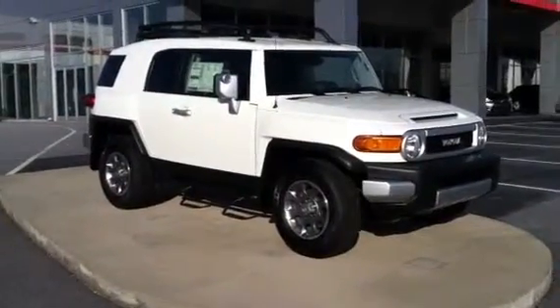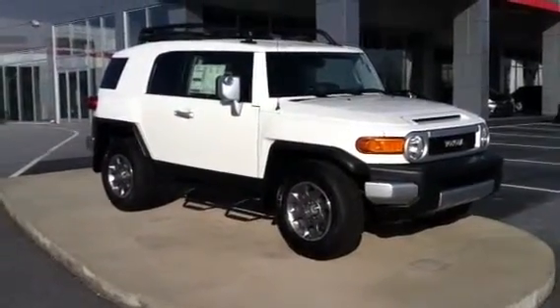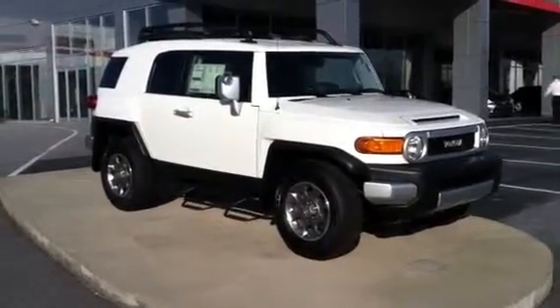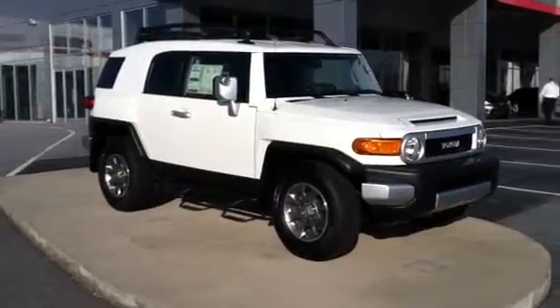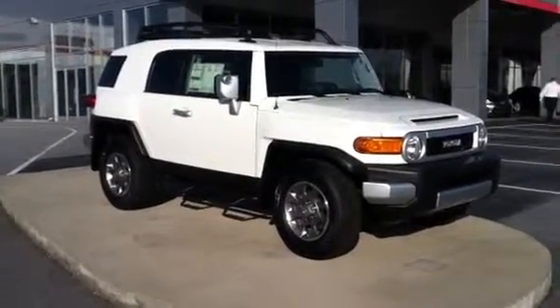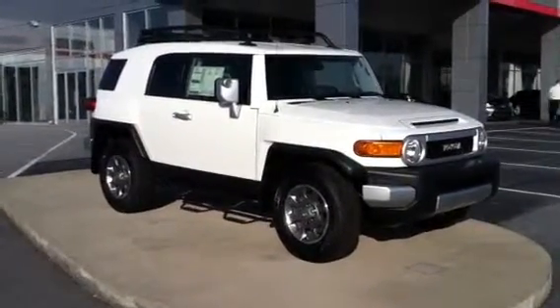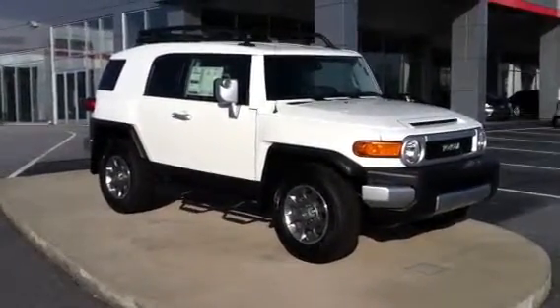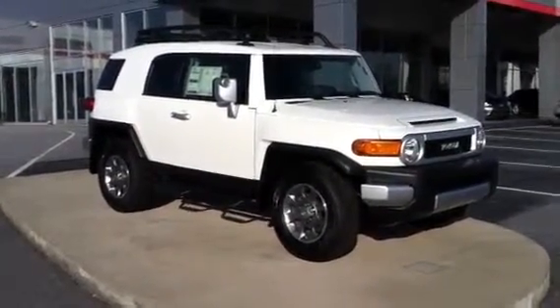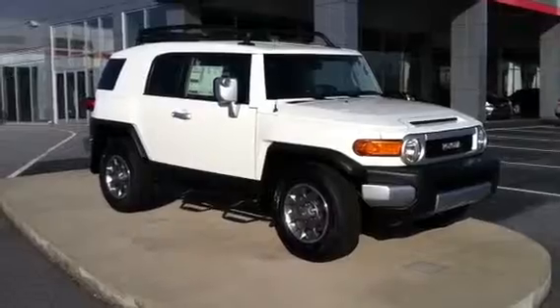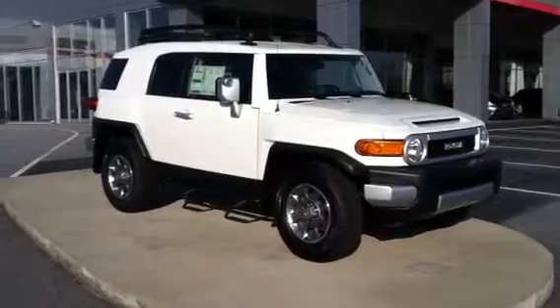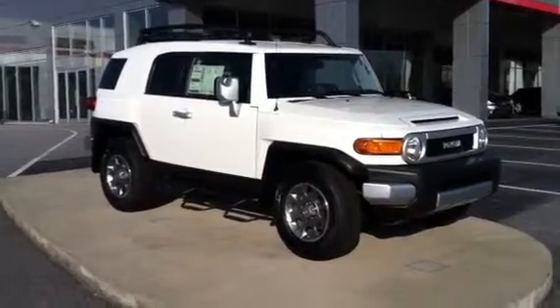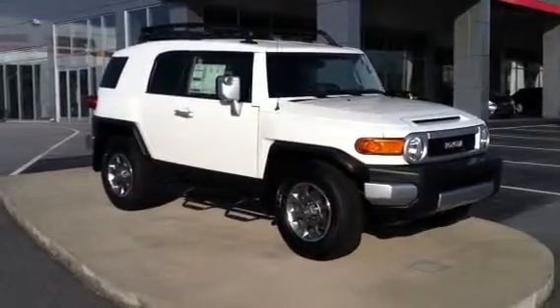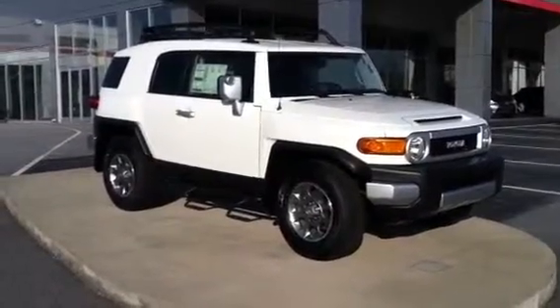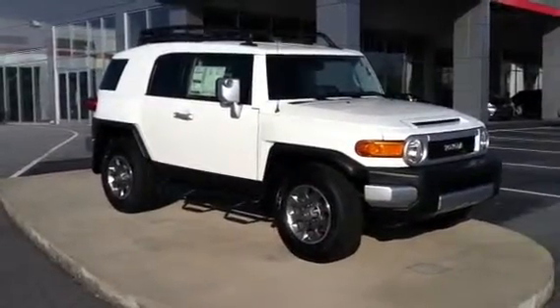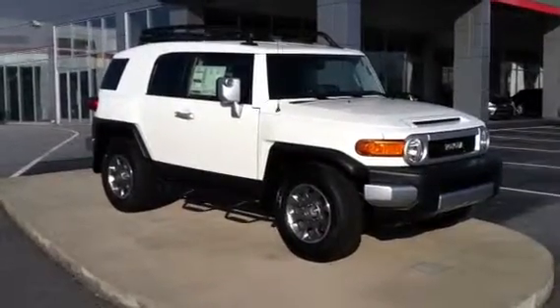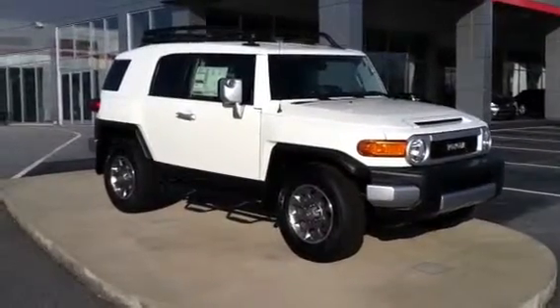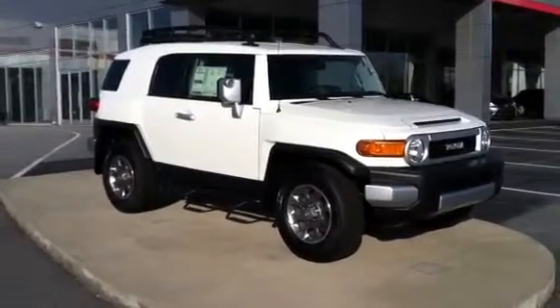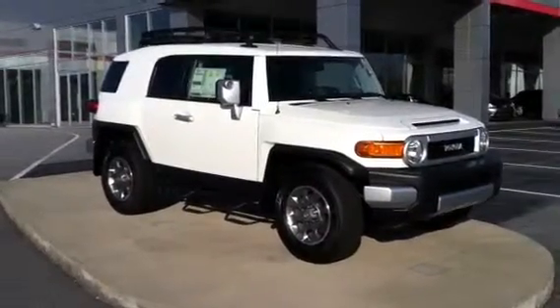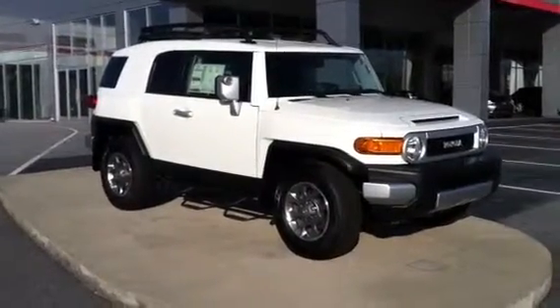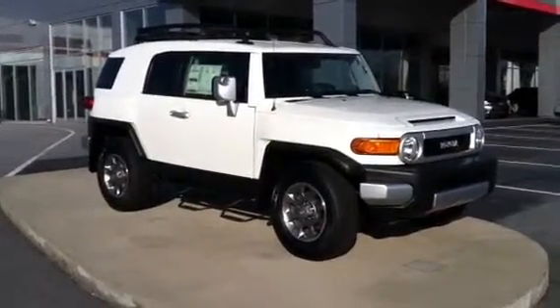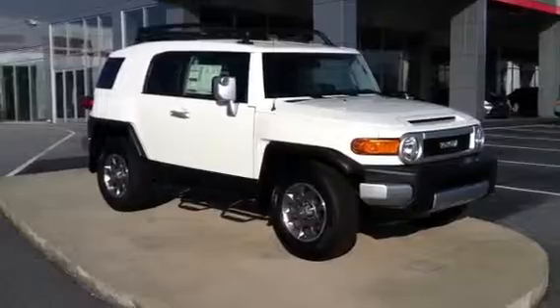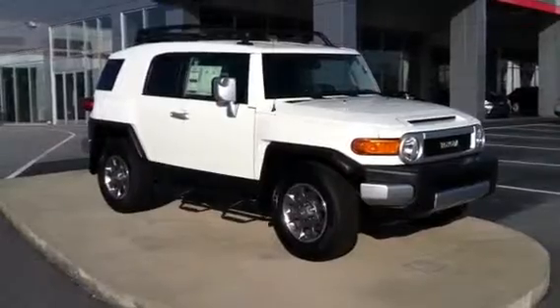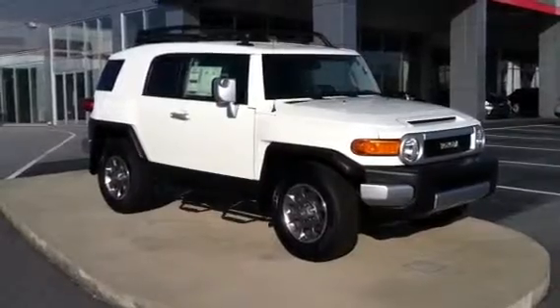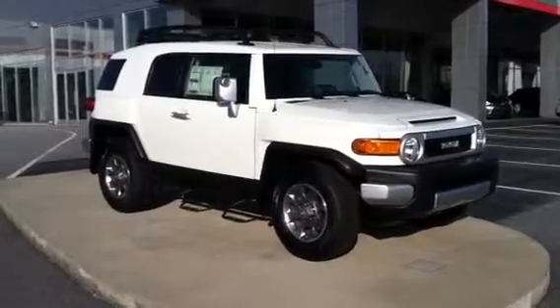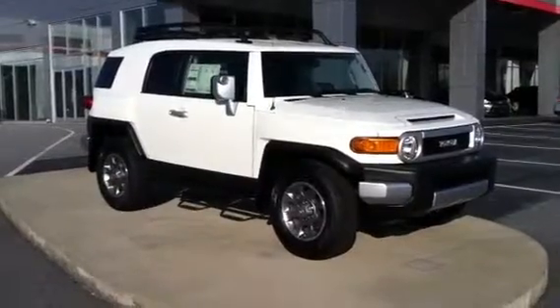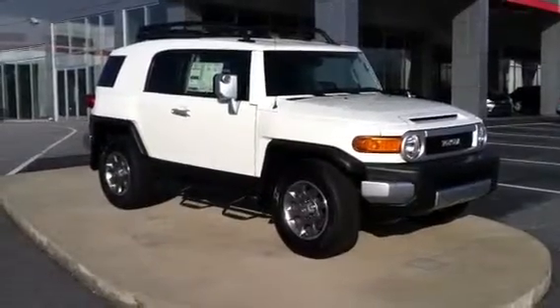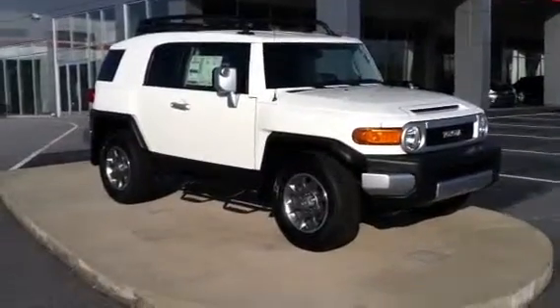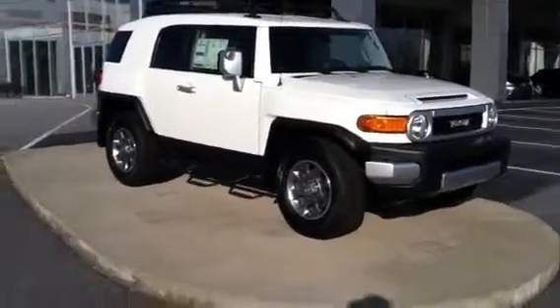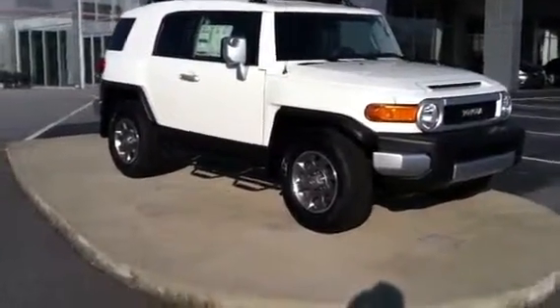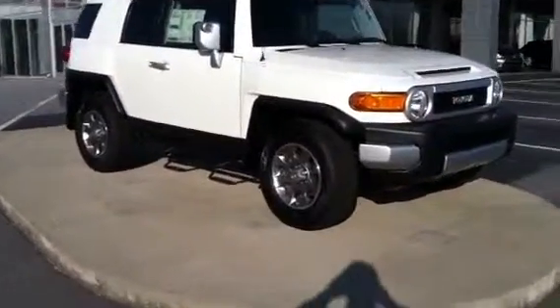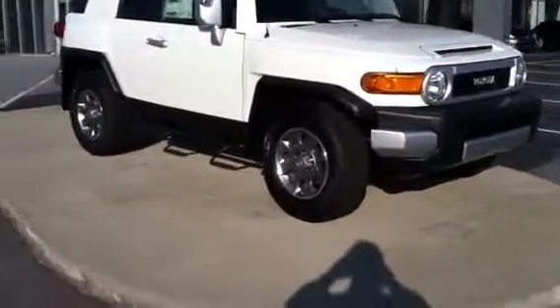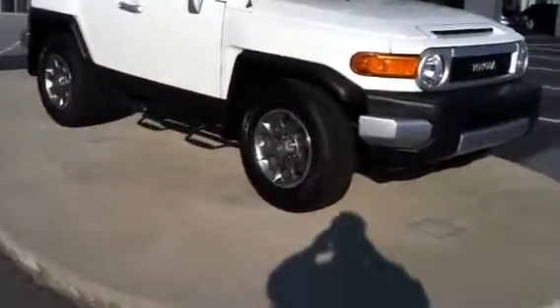Hey Jonathan, I just wanted to show you the 2013 FJ Cruiser. I'm going to take you on a little tour. This is a one unique vehicle. Toyota has been making the Cruisers for a long time. This is extremely durable. This is an outdoor machine.